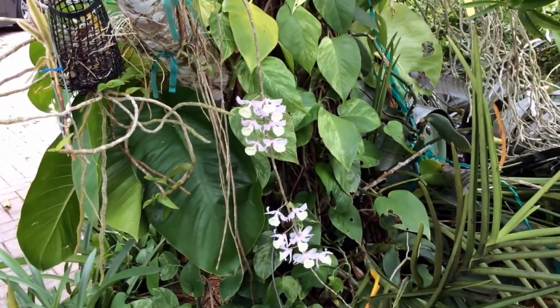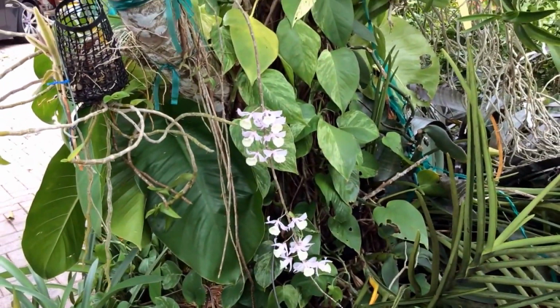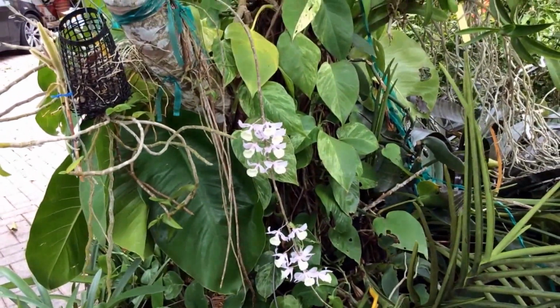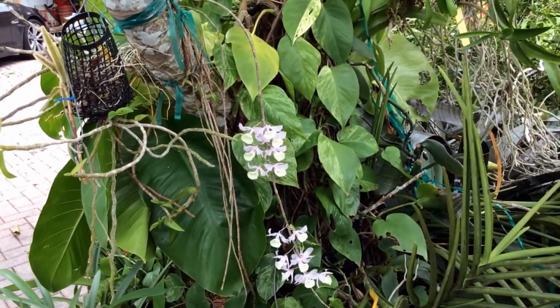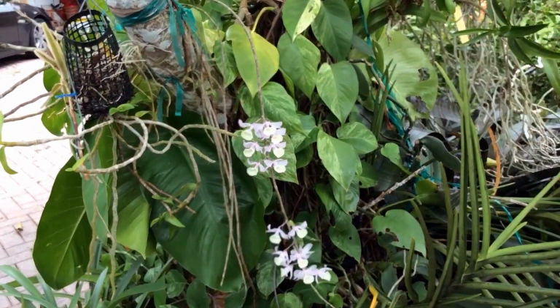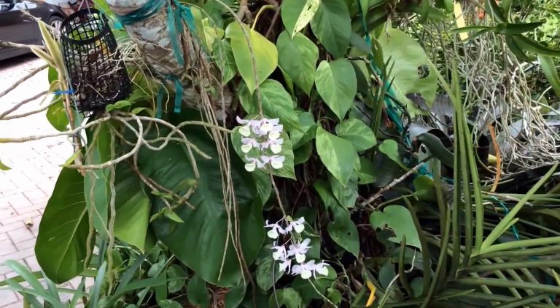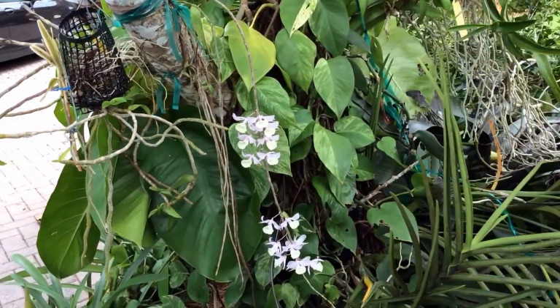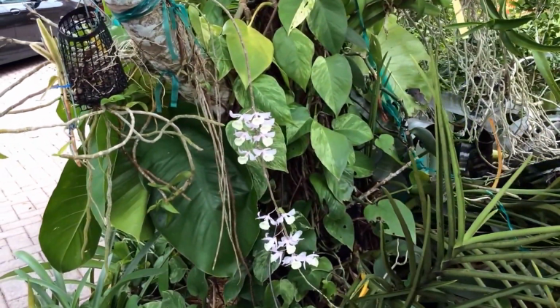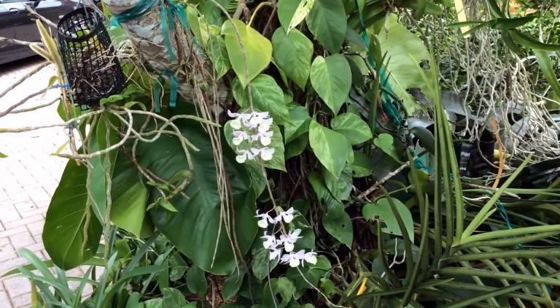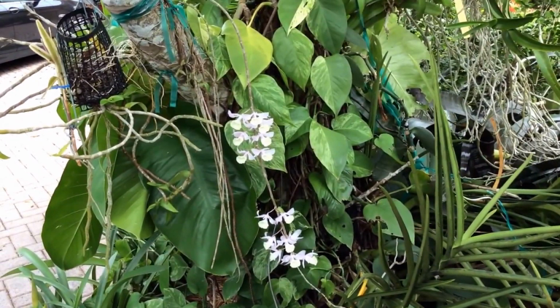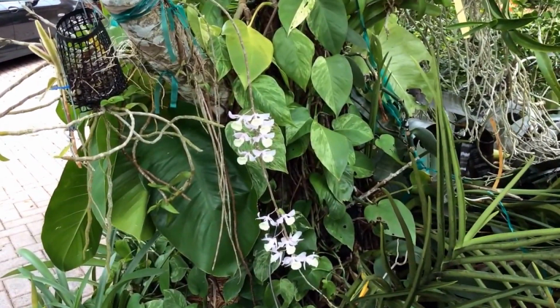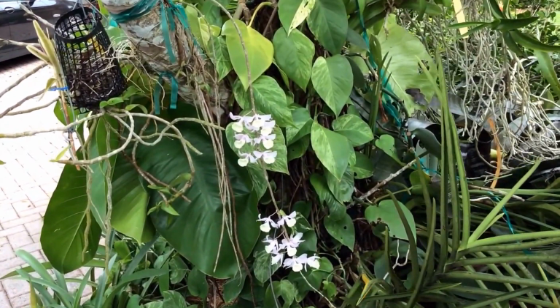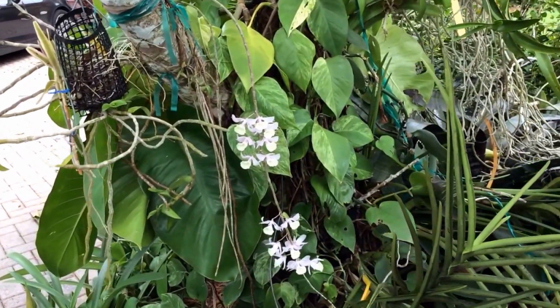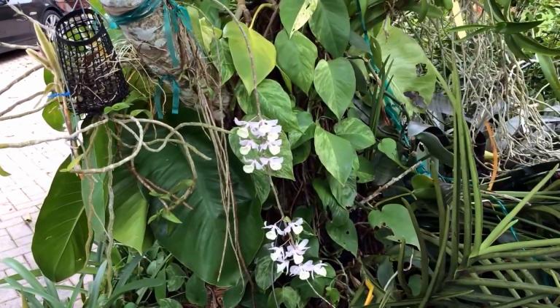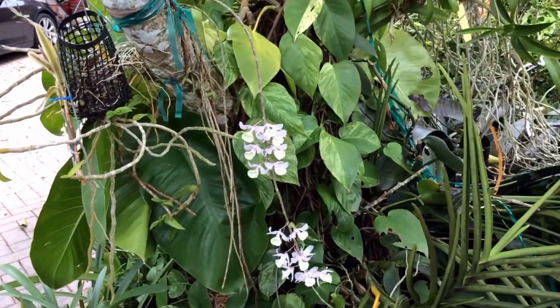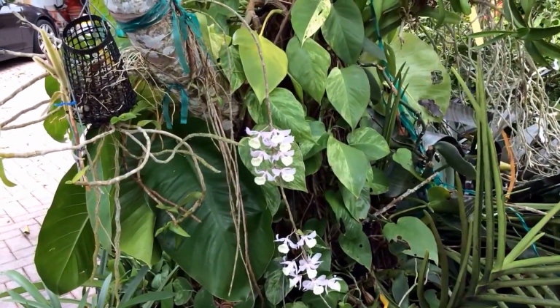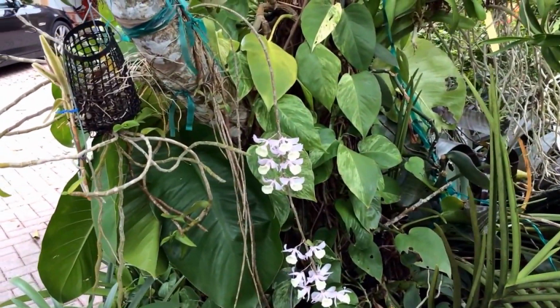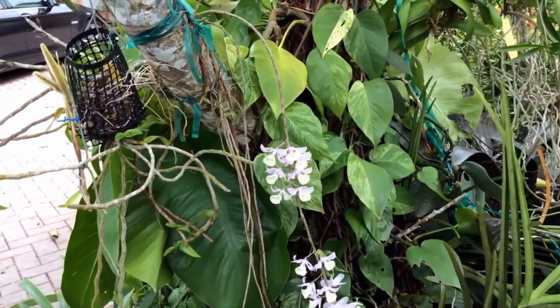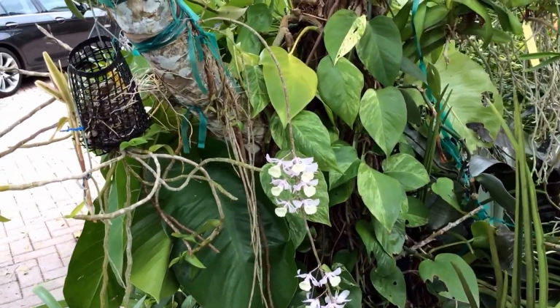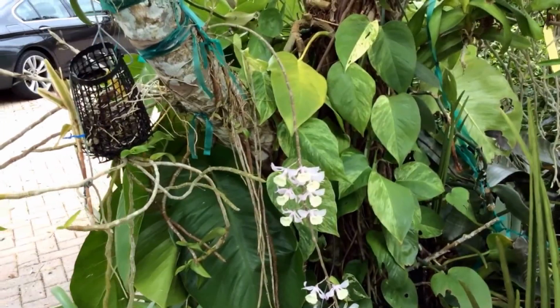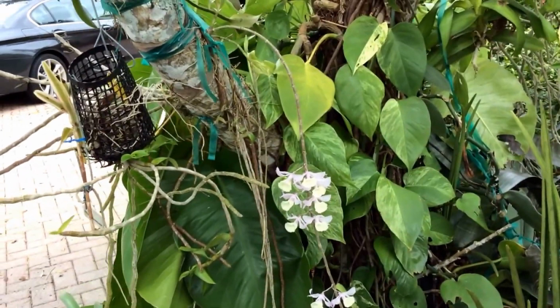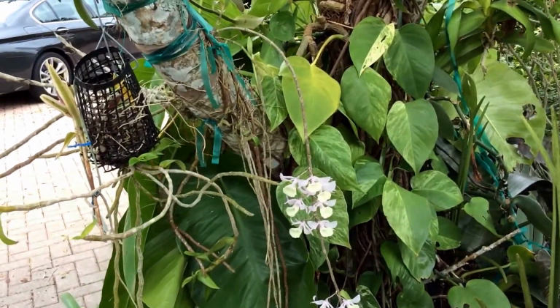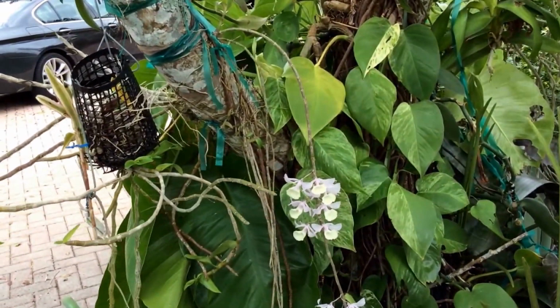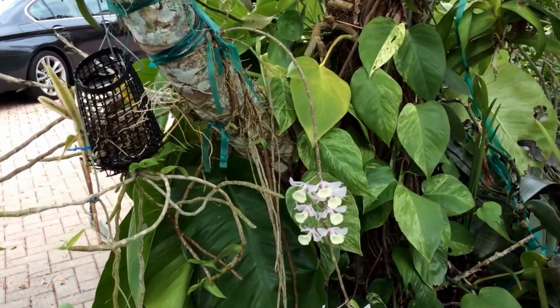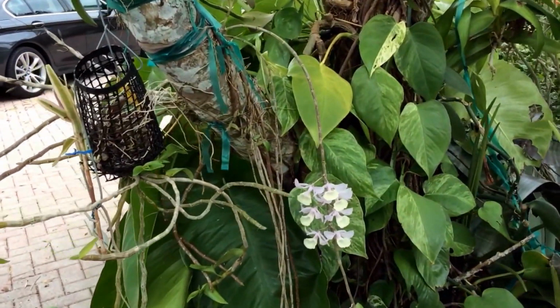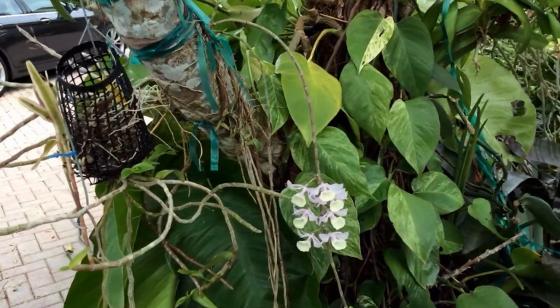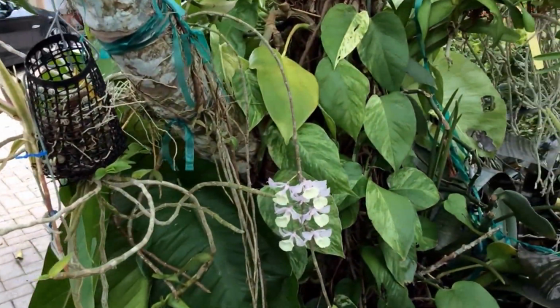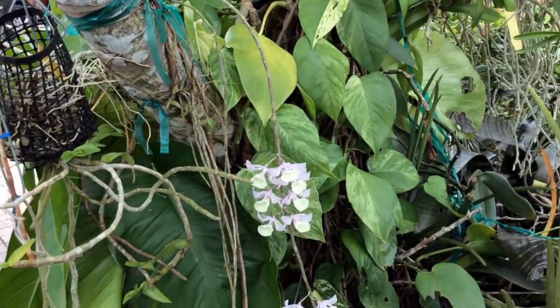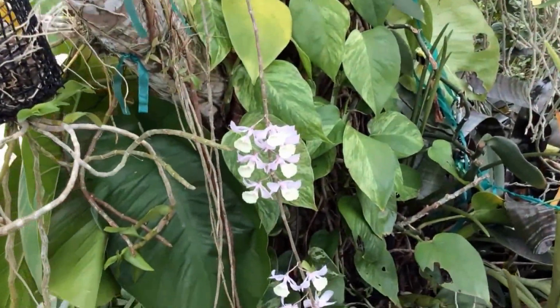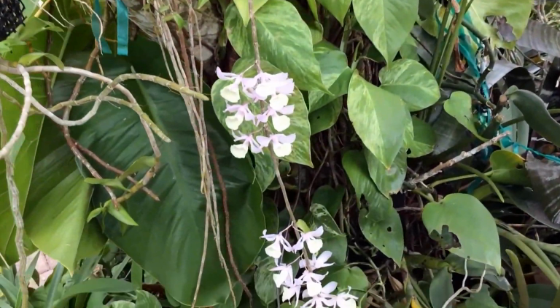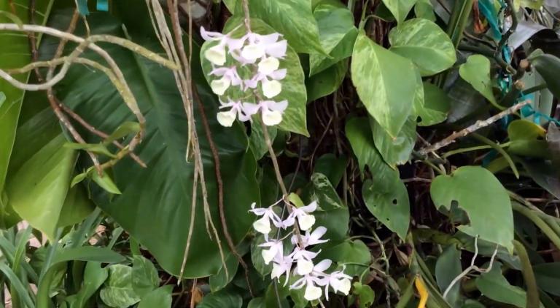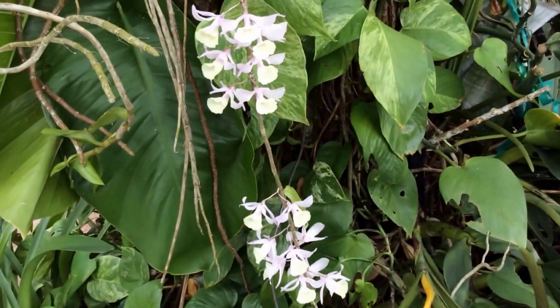That's the extent of the plant here — it's about maybe three feet tall, and I'm beginning to think maybe I should have tied it up much higher. It may get longer than this in the future.